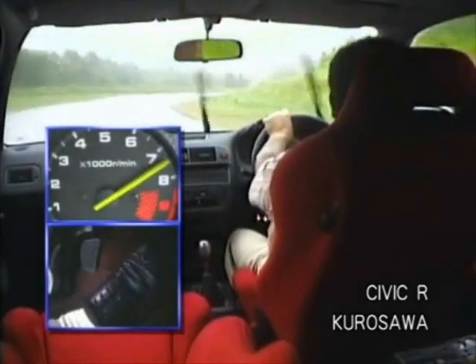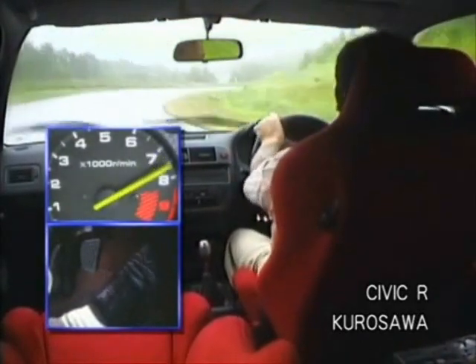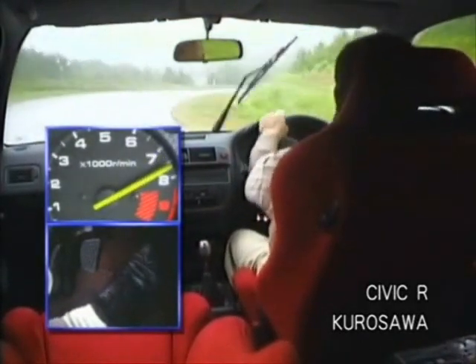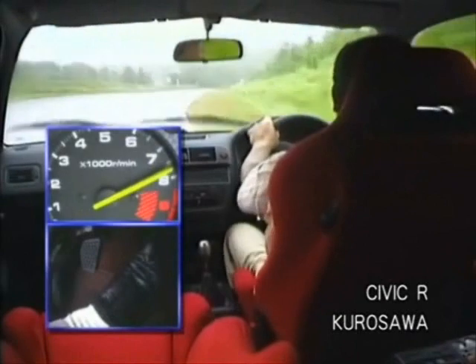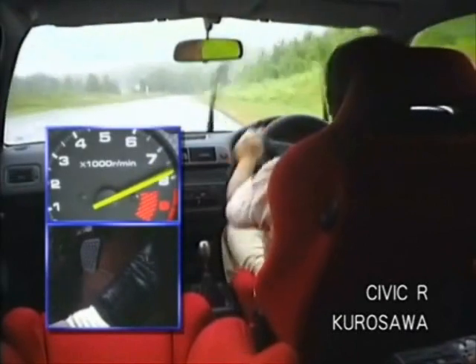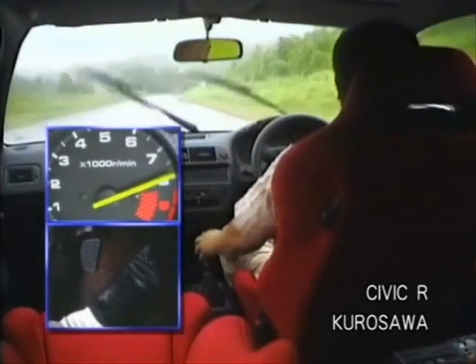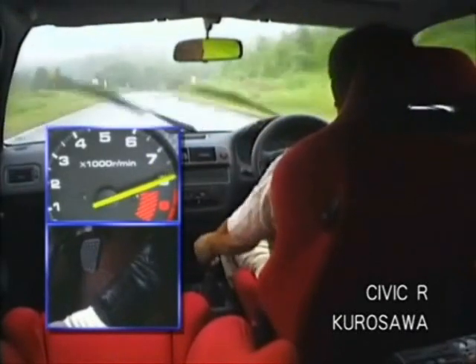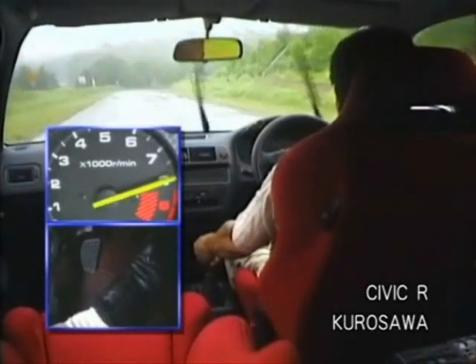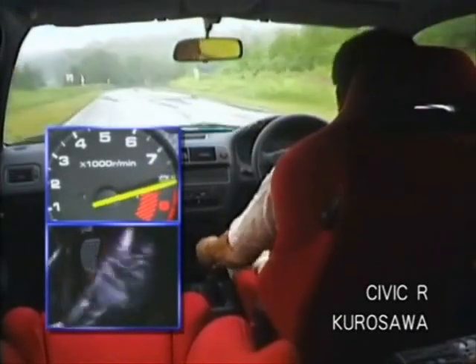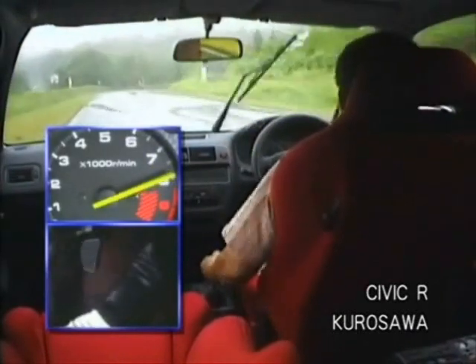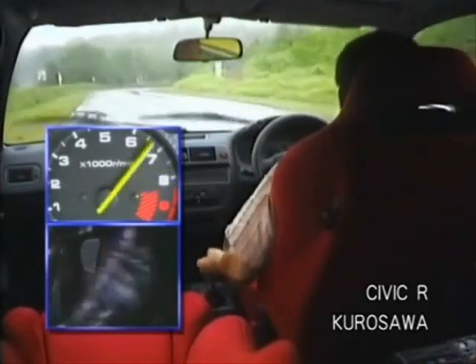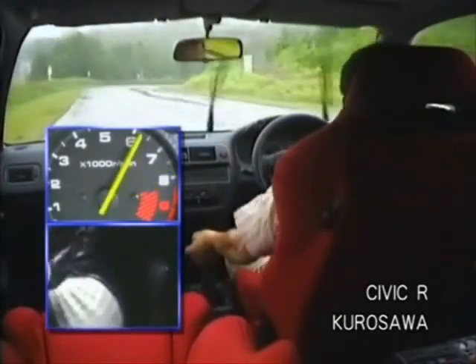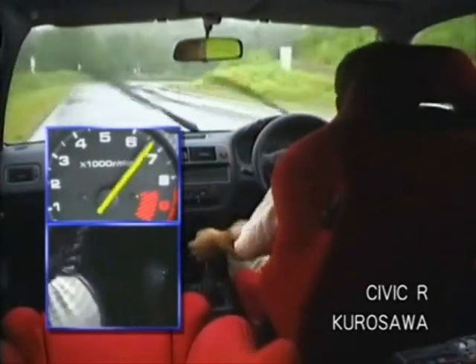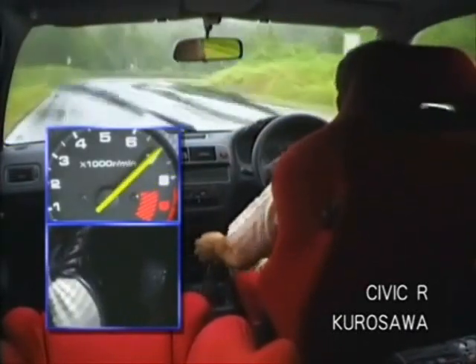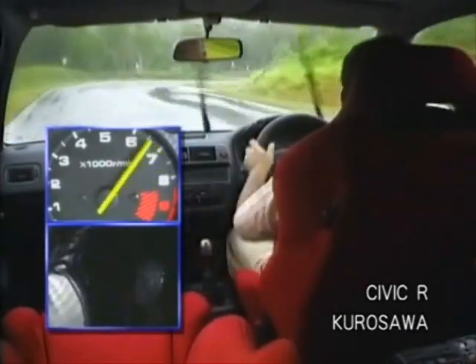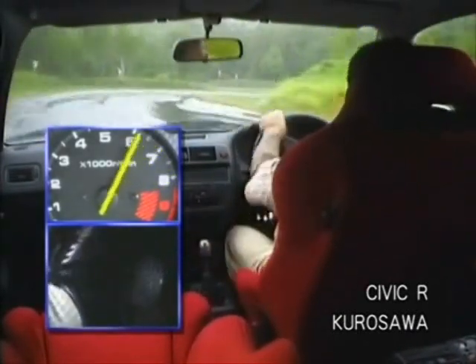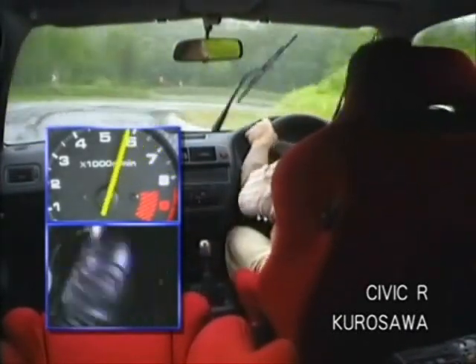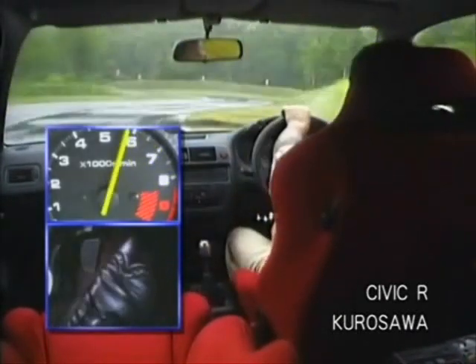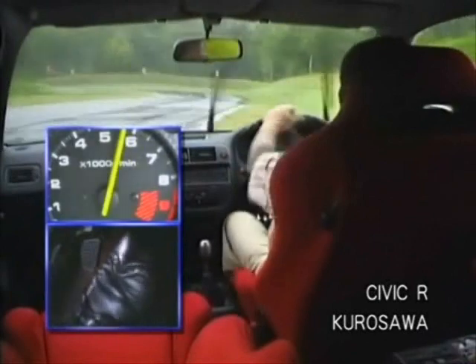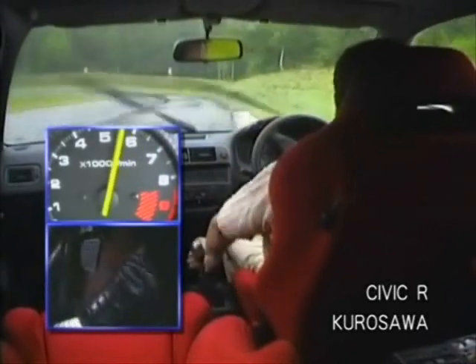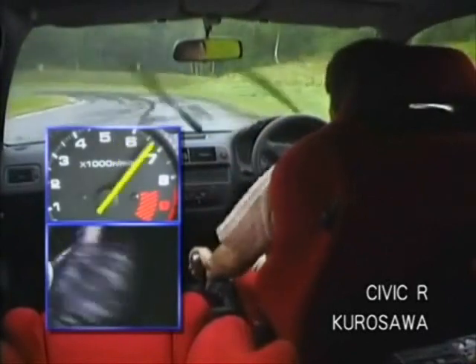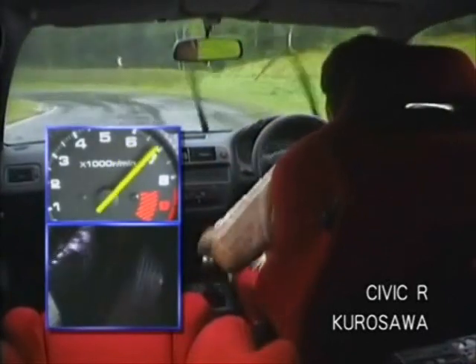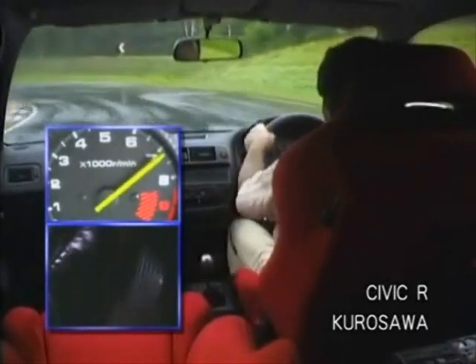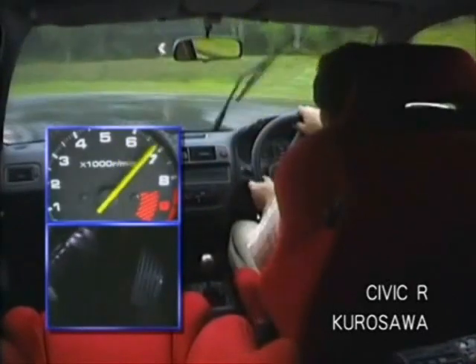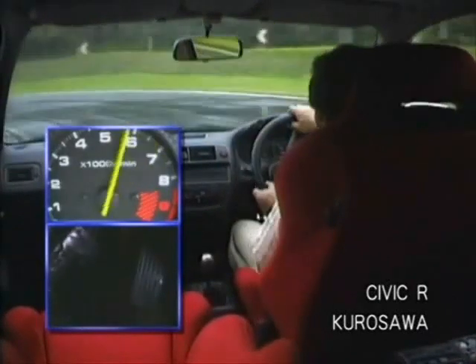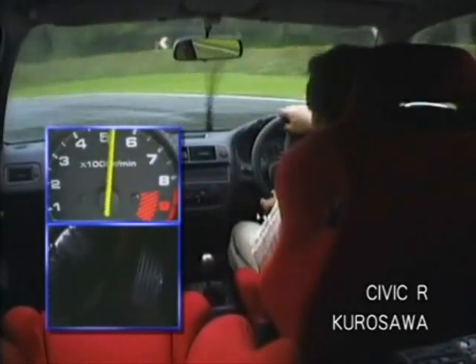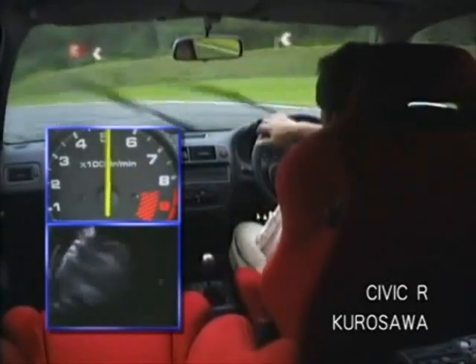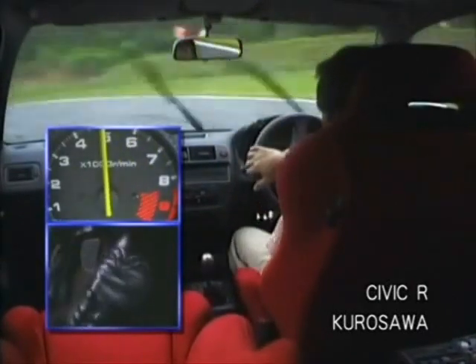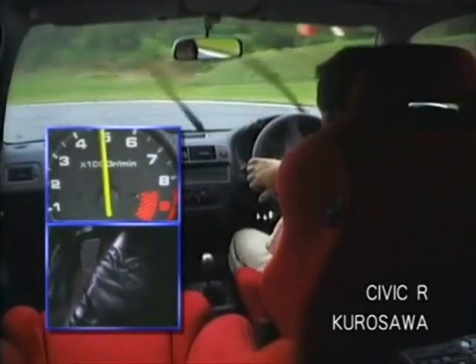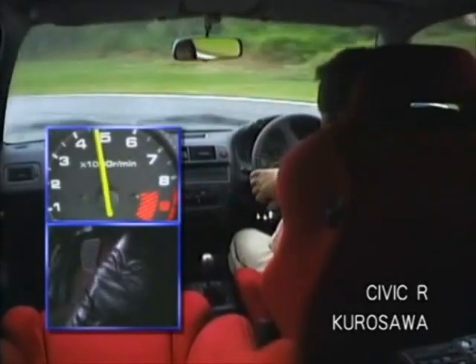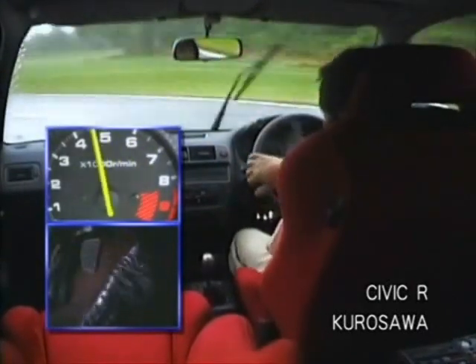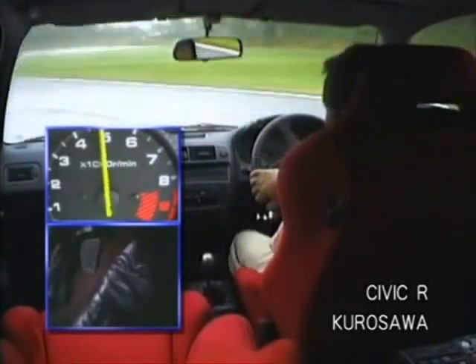As with the Integra R, the Civic Type R has been tested intensively at the Takasu Testing Center's winding course, which was designed similar to the old course of Nürburgring.